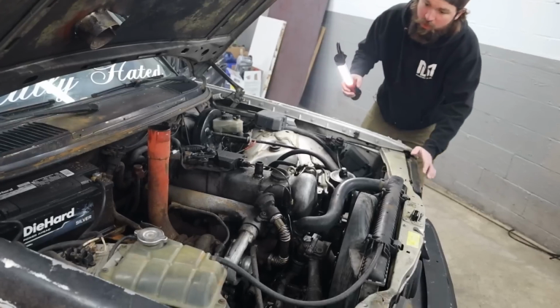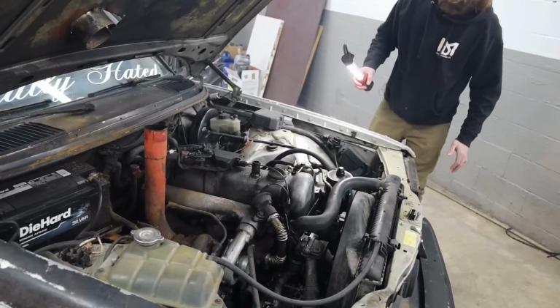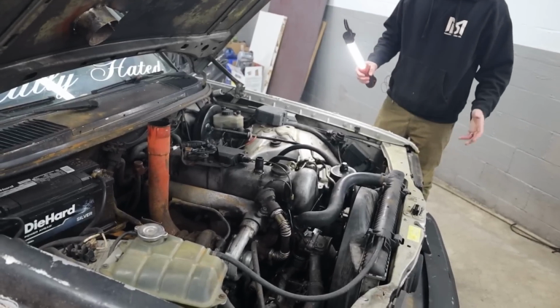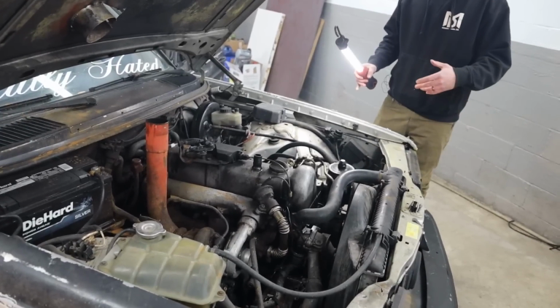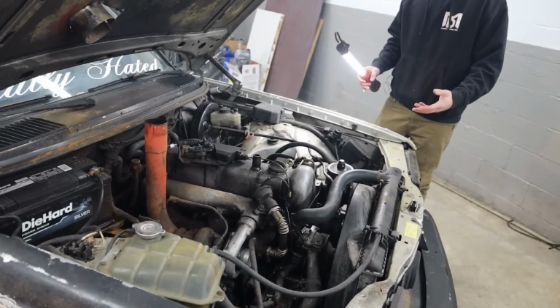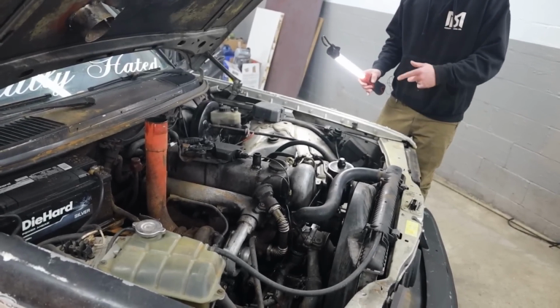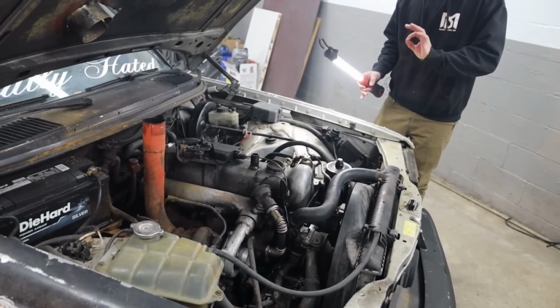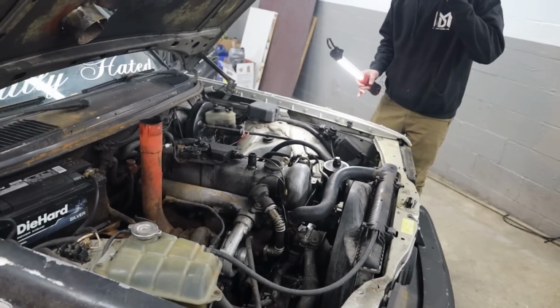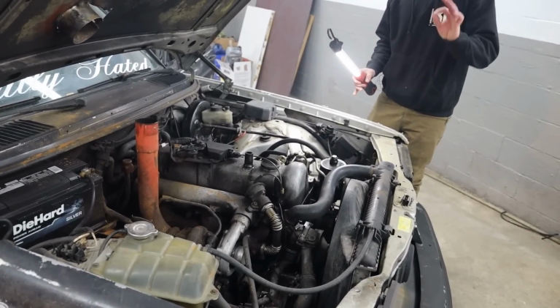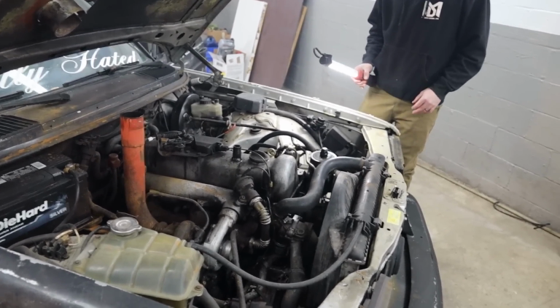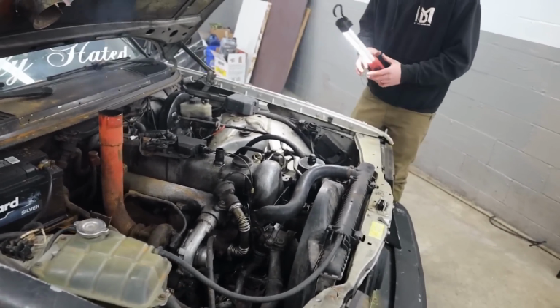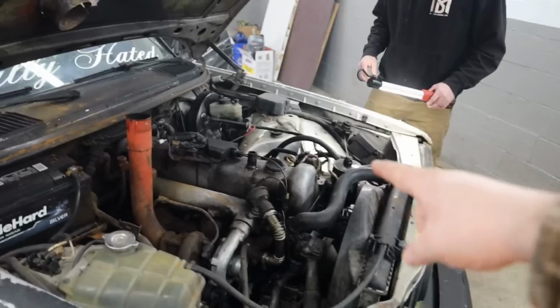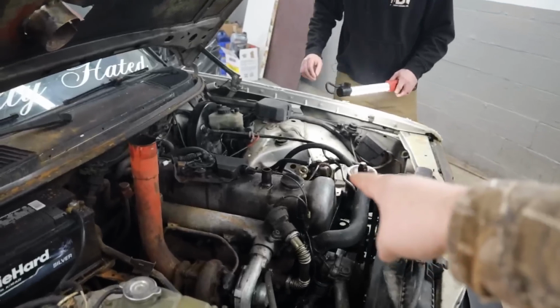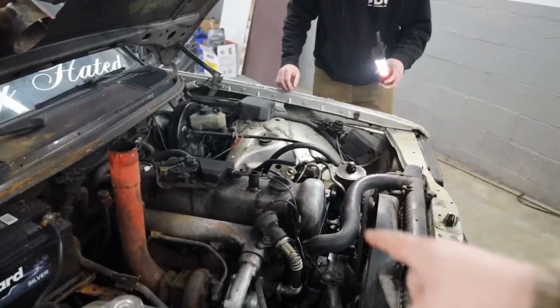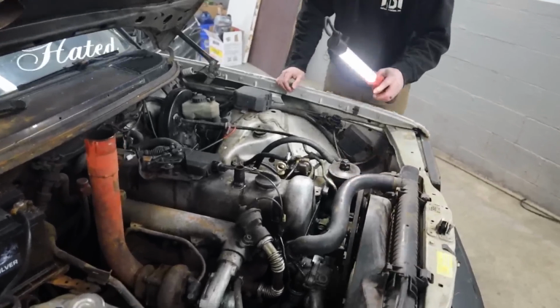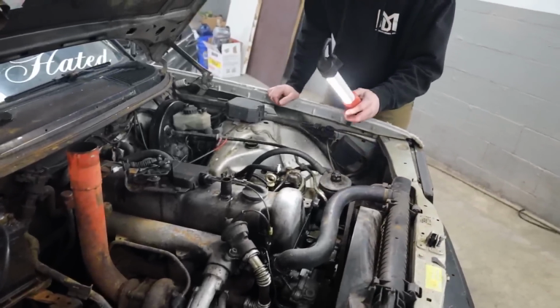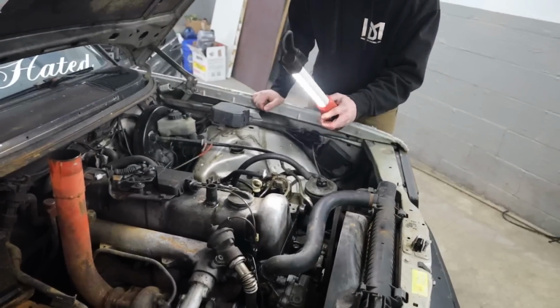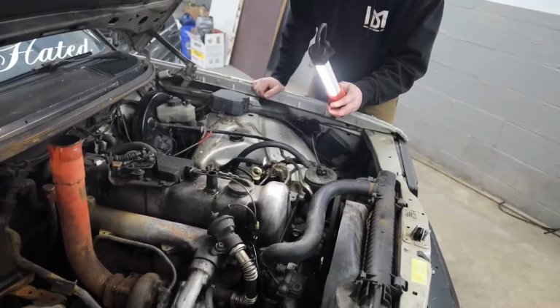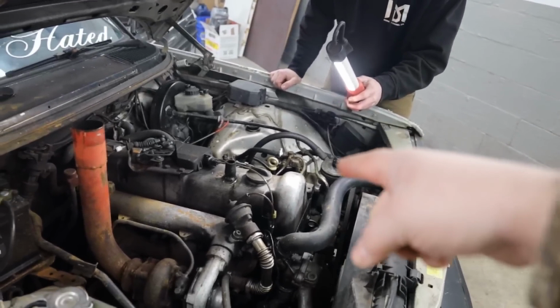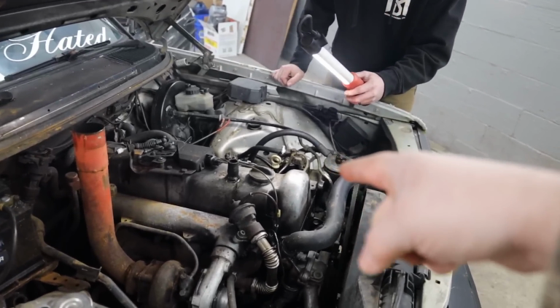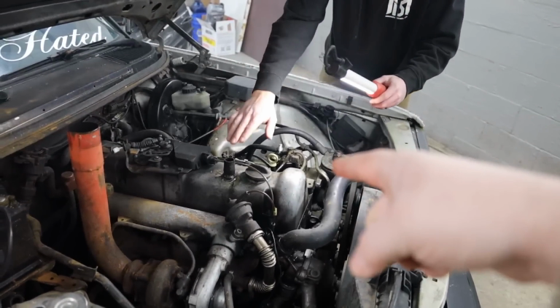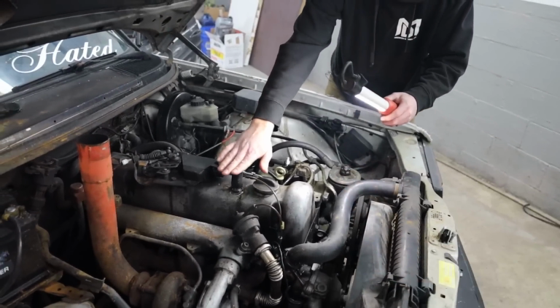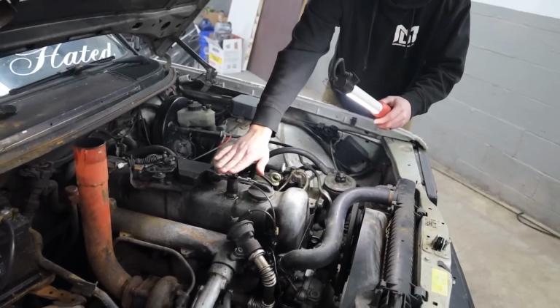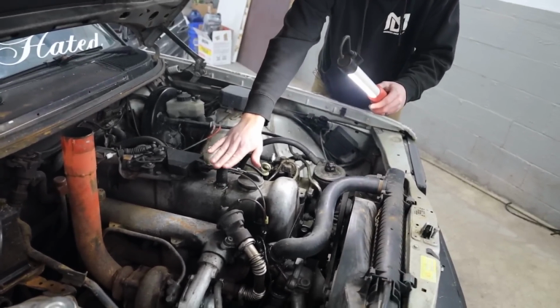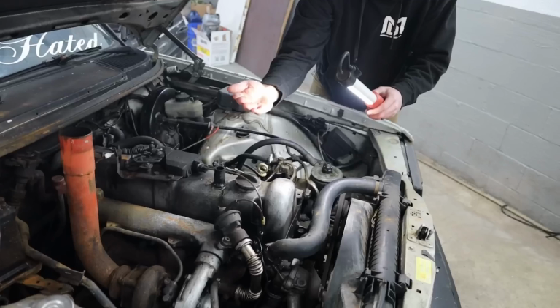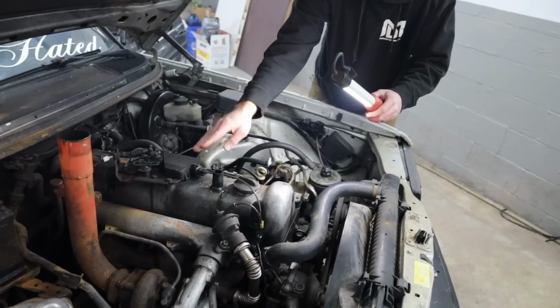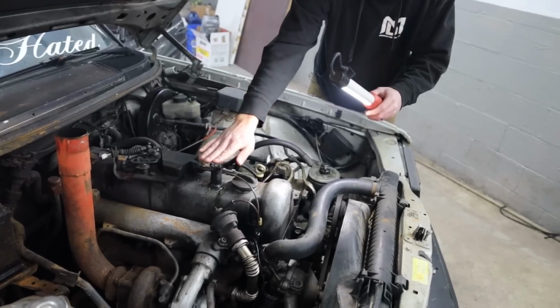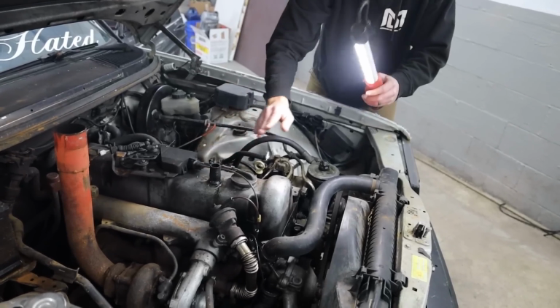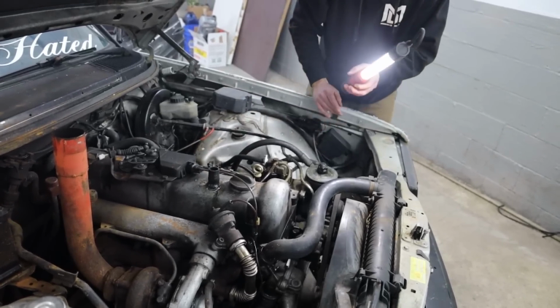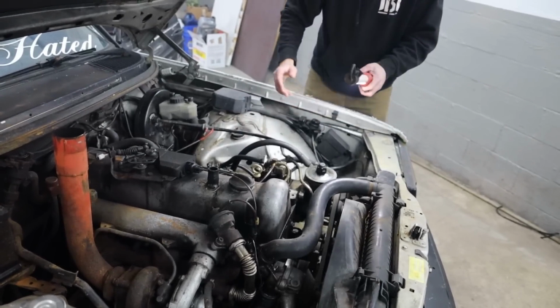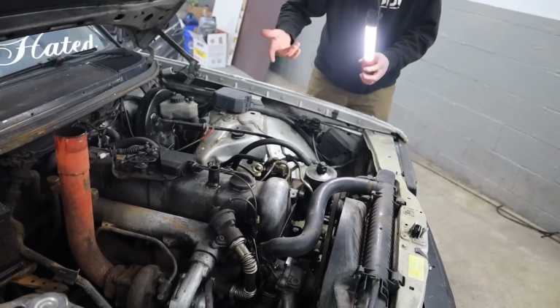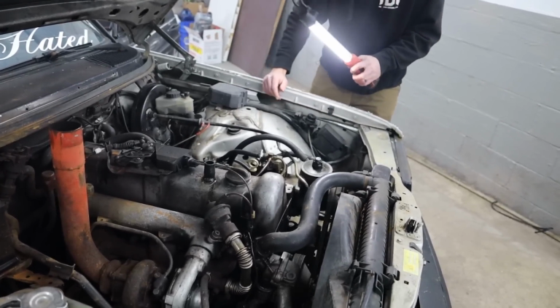On 10% methanol it is purring. No smoke — it would puff before. A little blow-by — actually a lot of blow-by. We could actually use a rebuild.